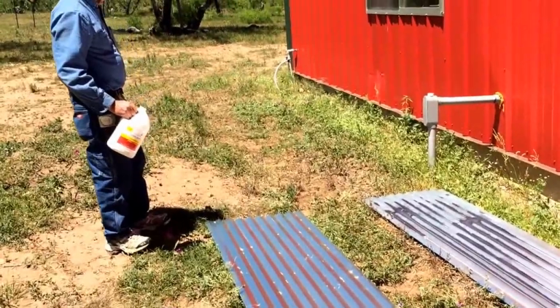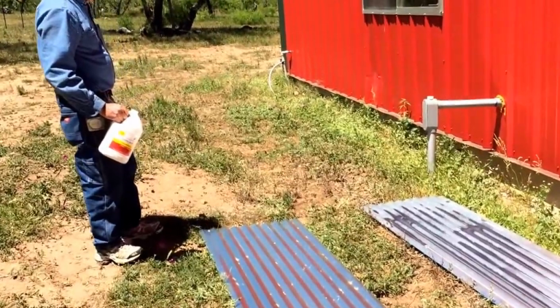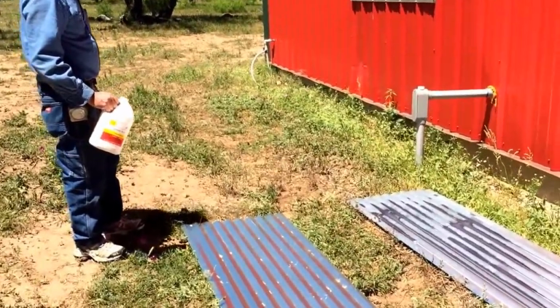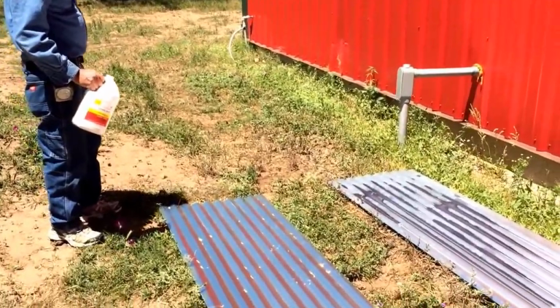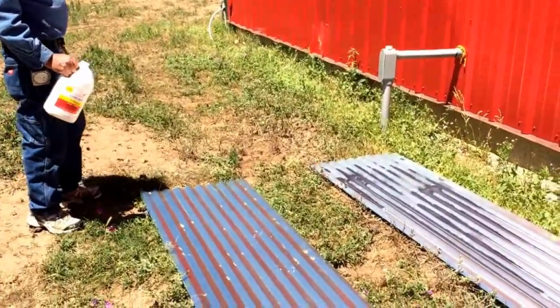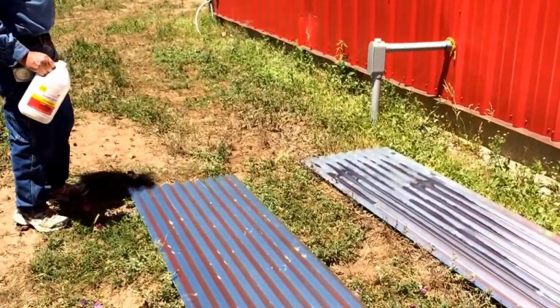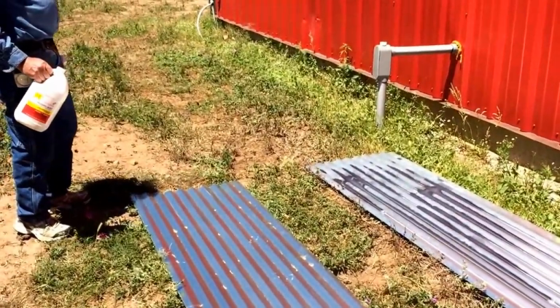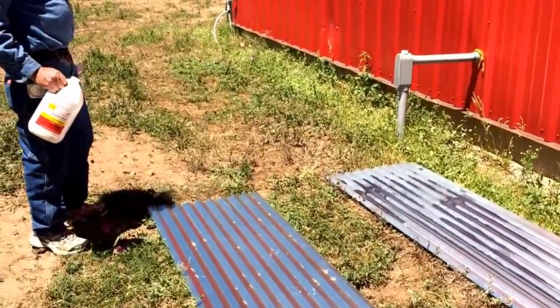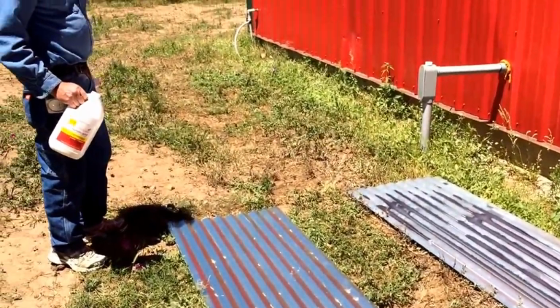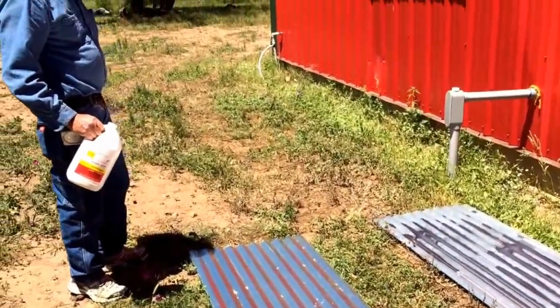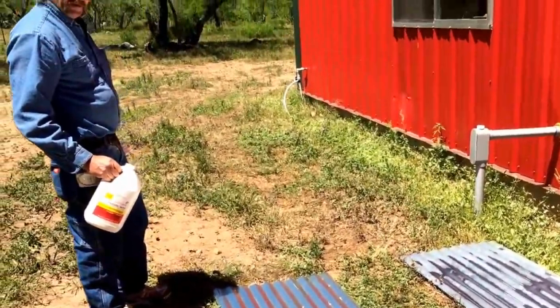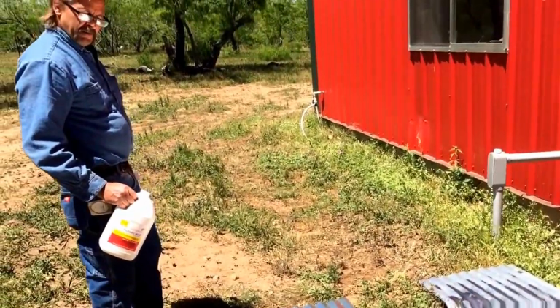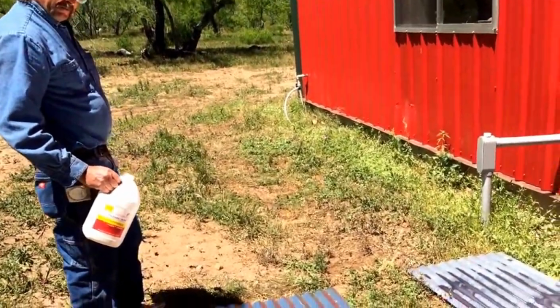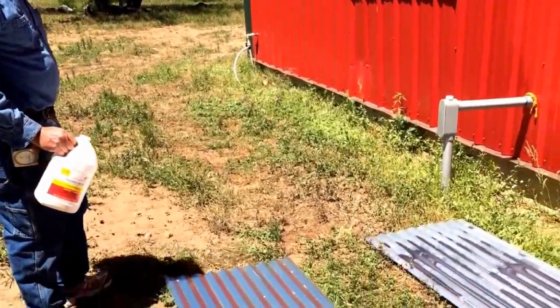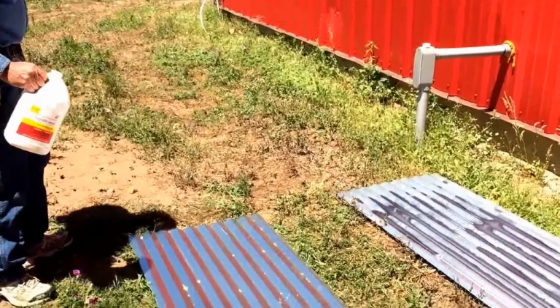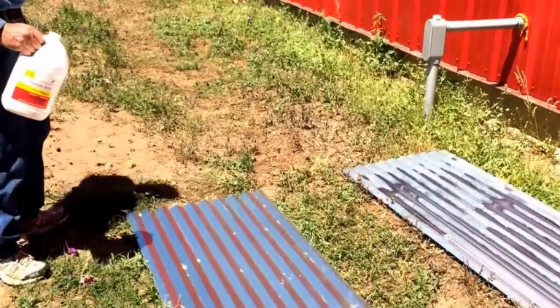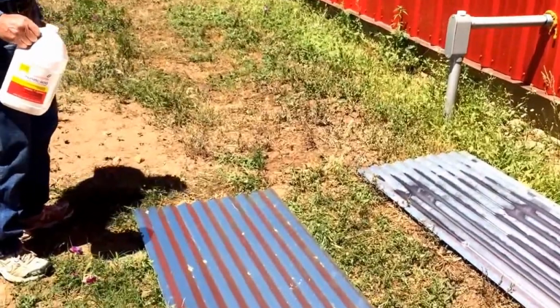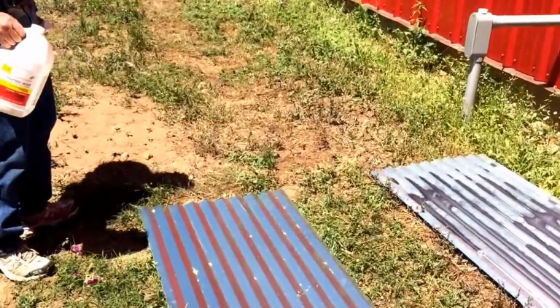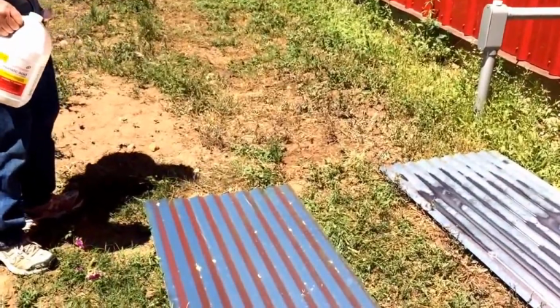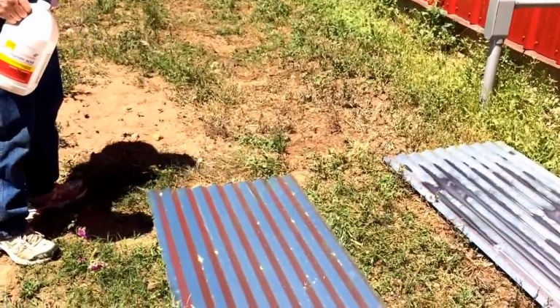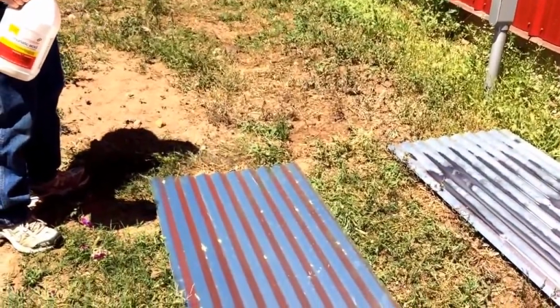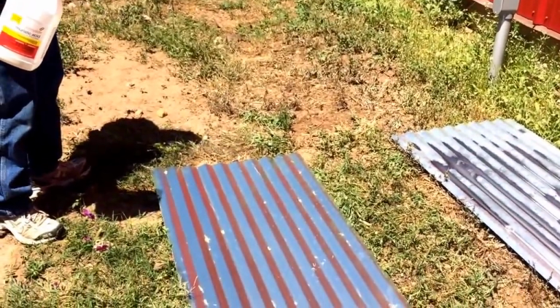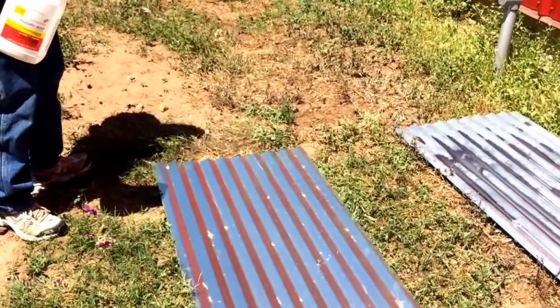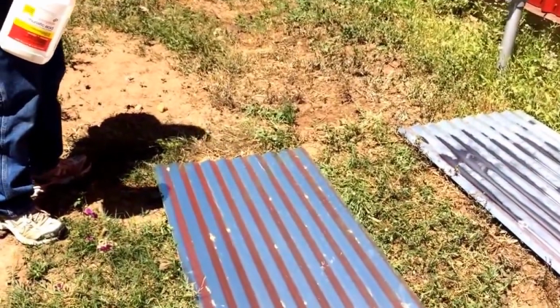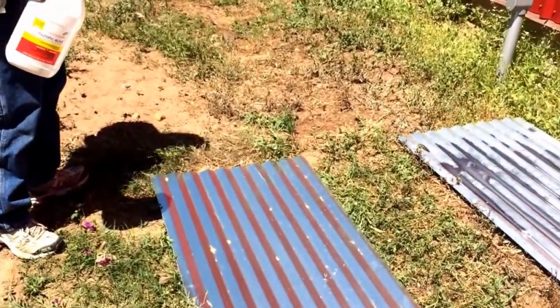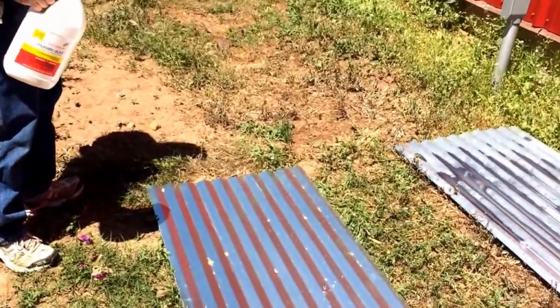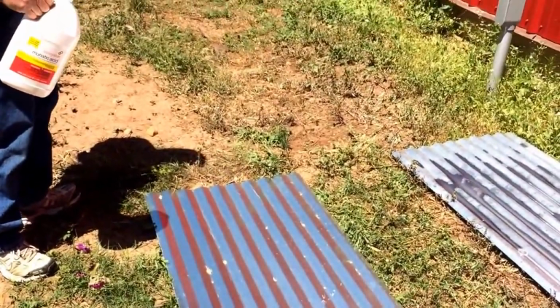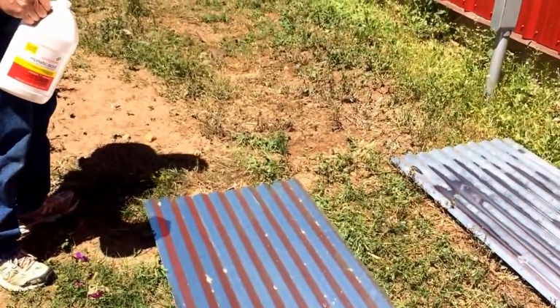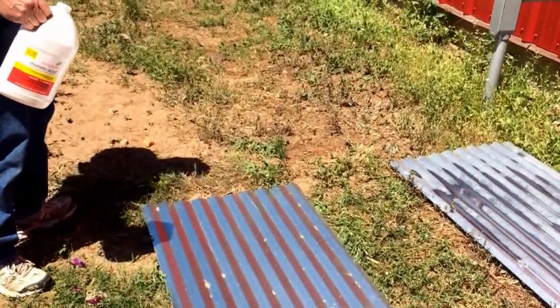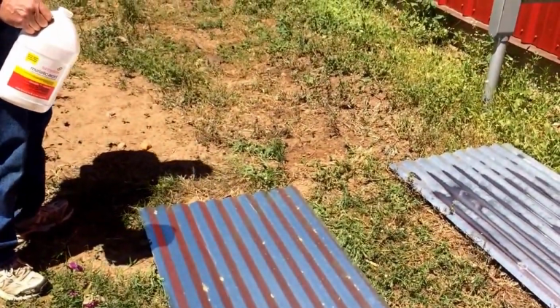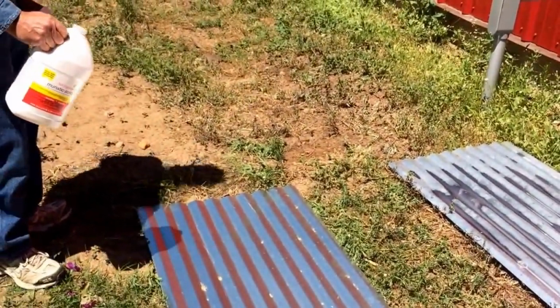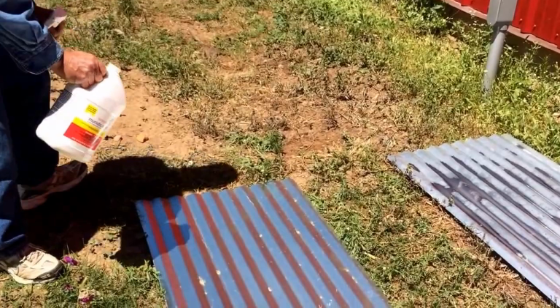I am here with Bill and we are aging this tin. We are going to give you a demonstration on how to make shiny tin look like it's 30 or 40 years old. Please continue with the demo.